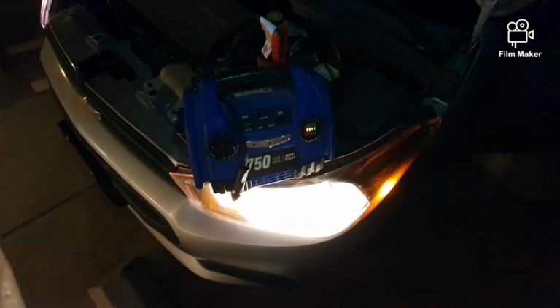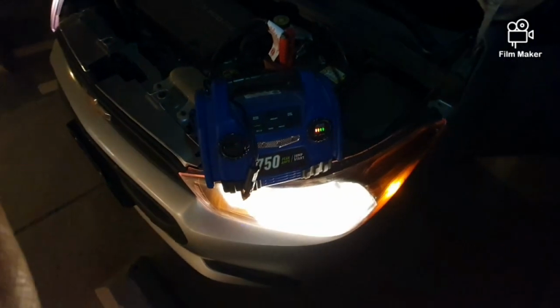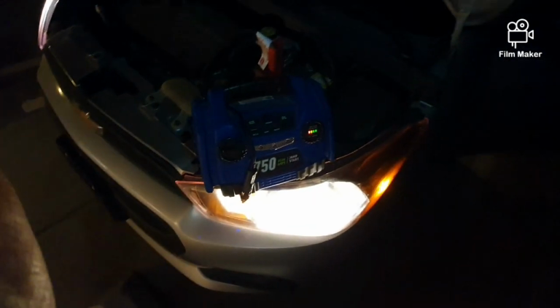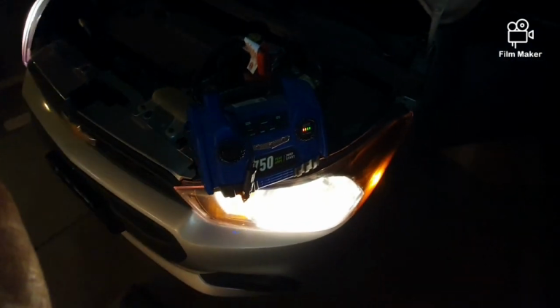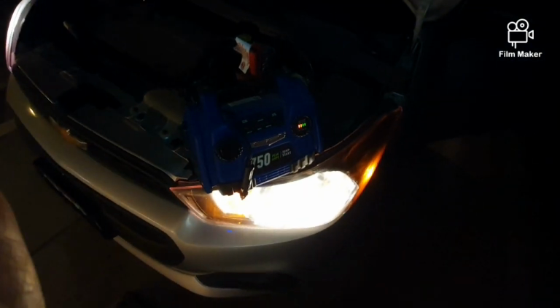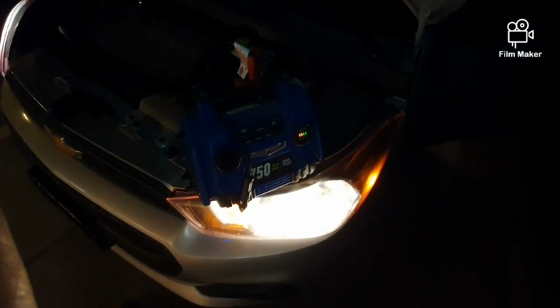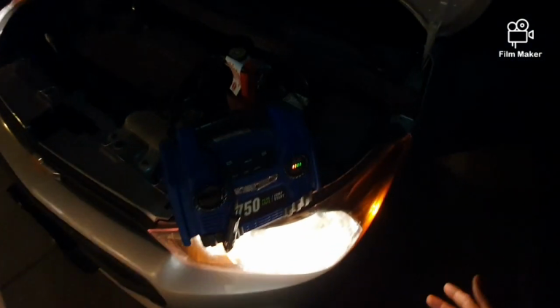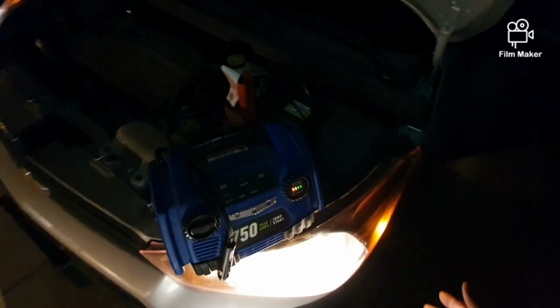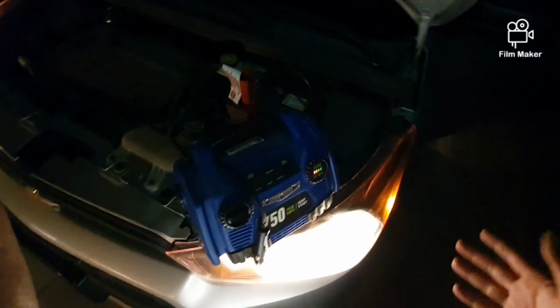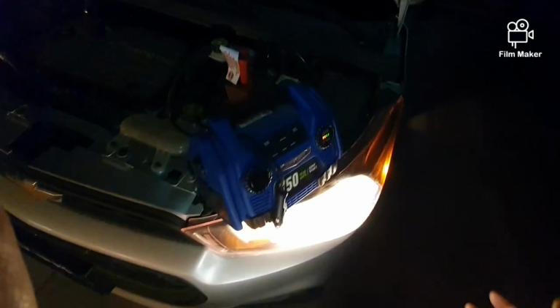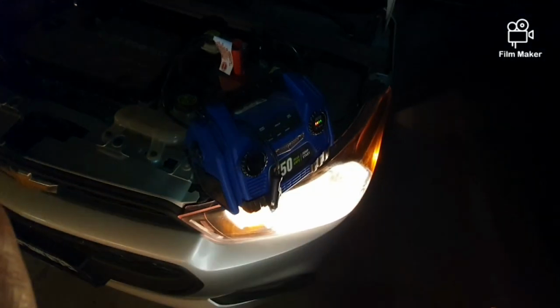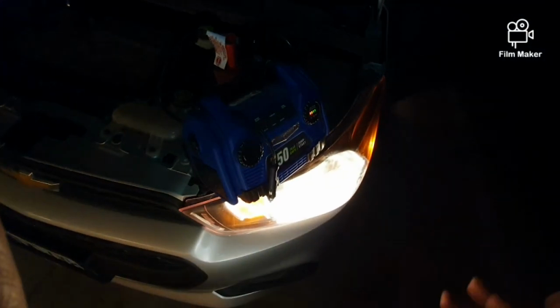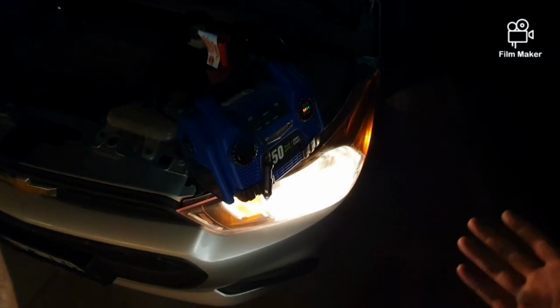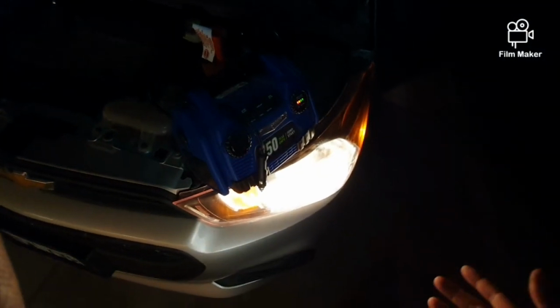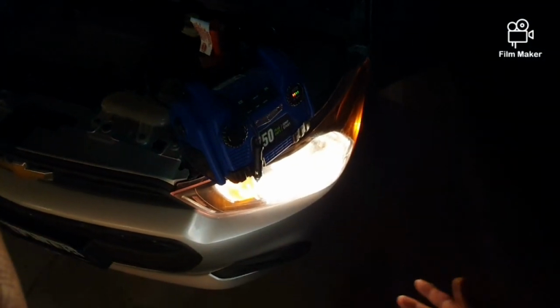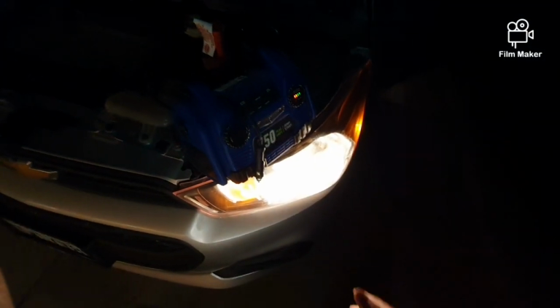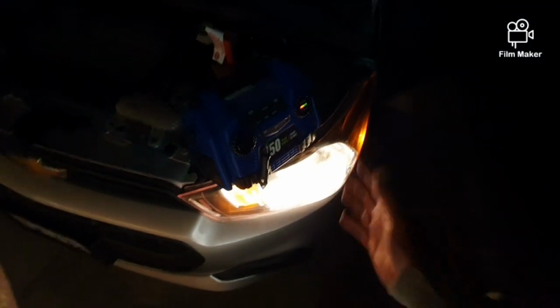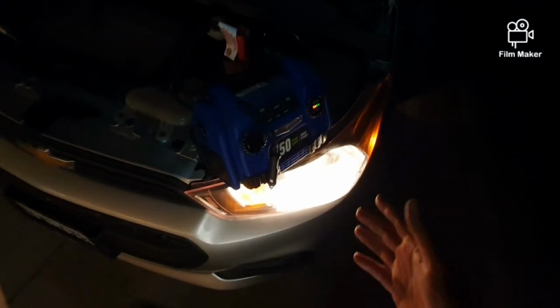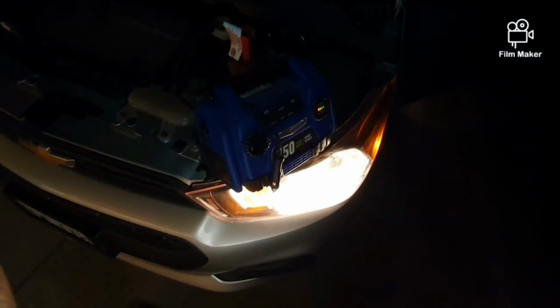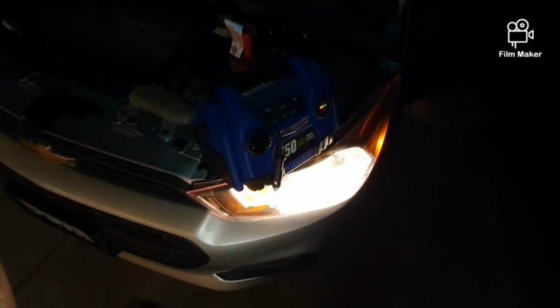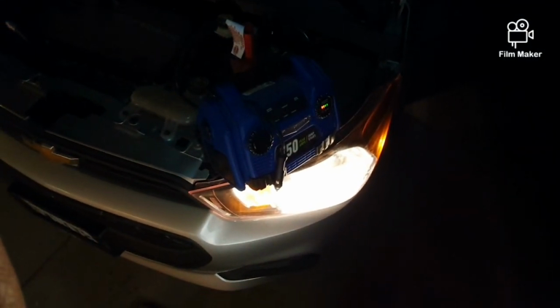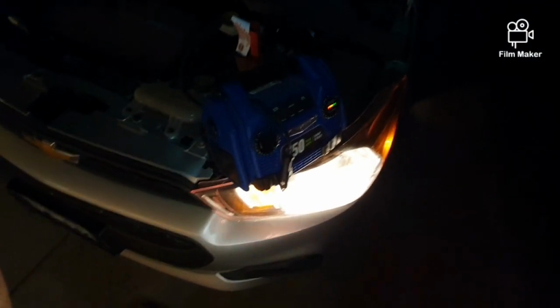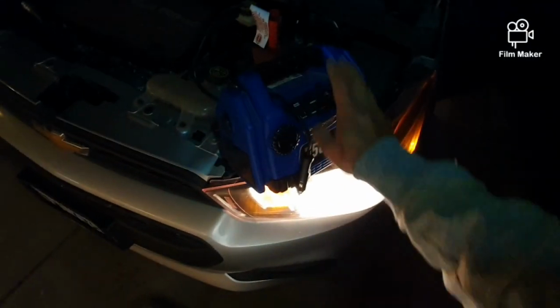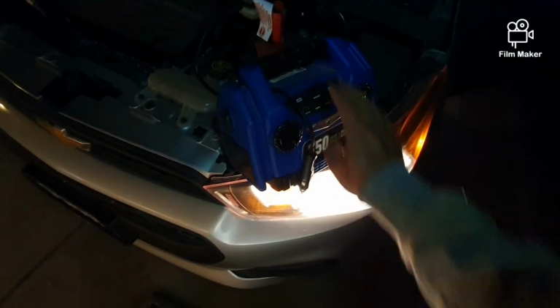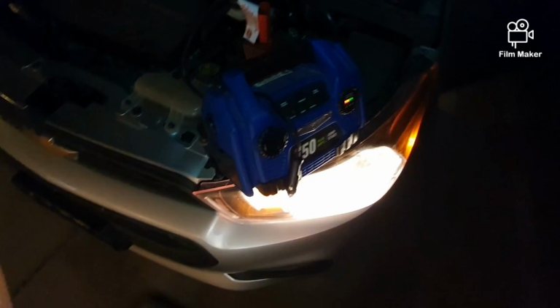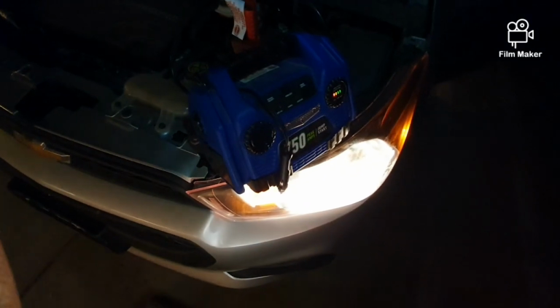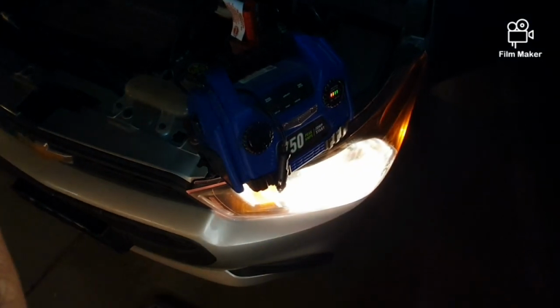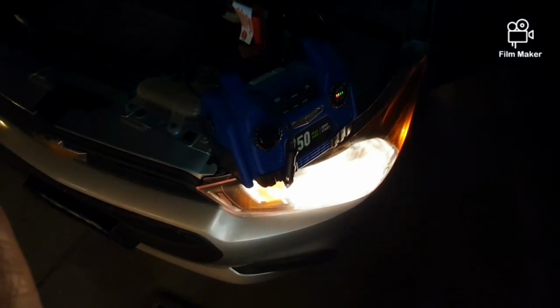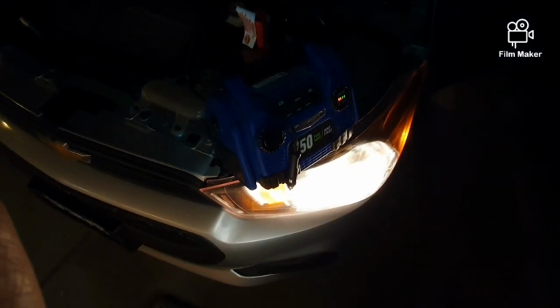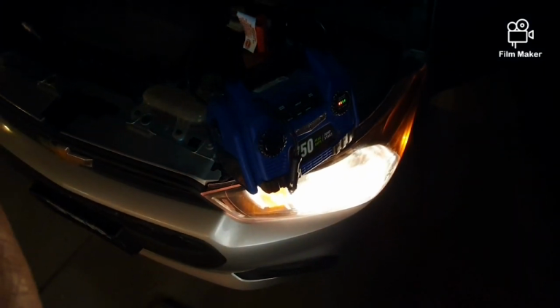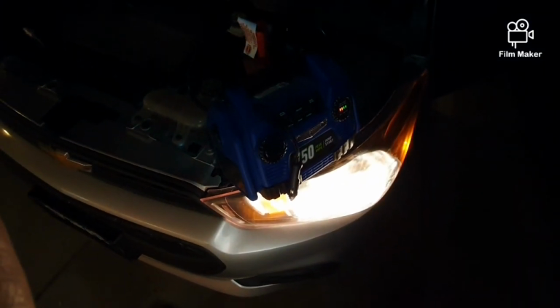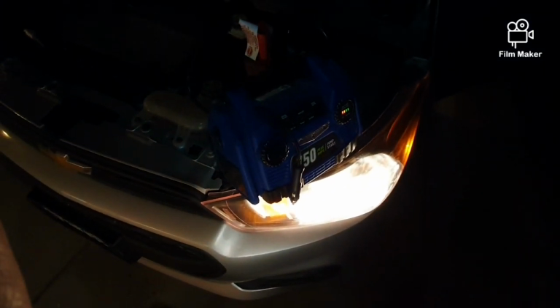This is the review on it. So there you guys go. I finally got it working — well, I finally got a chance to use it, for $49 from Harbor Freight. There you go.